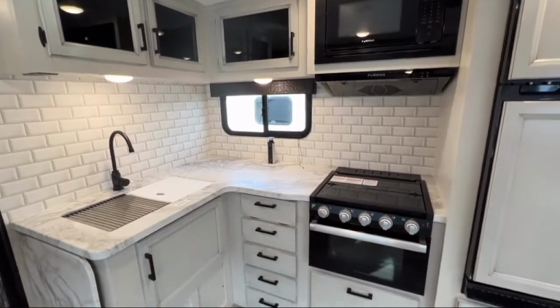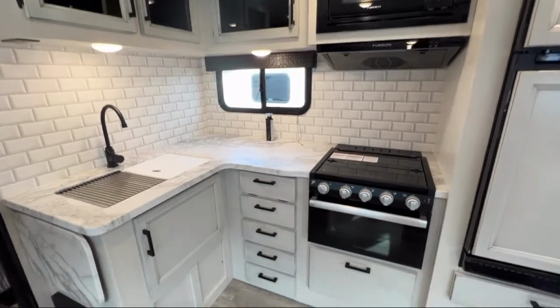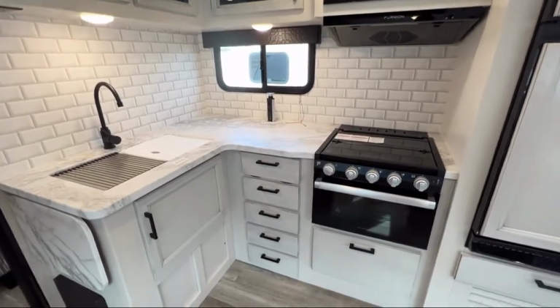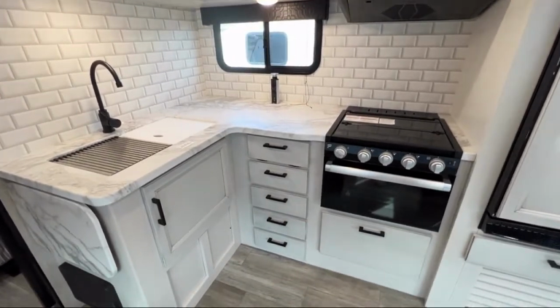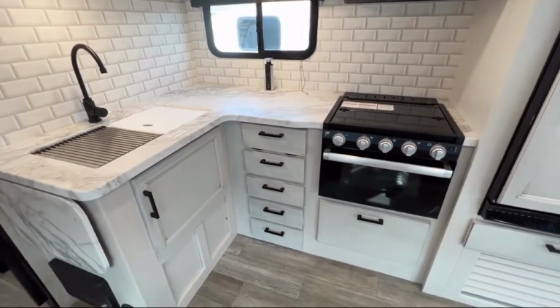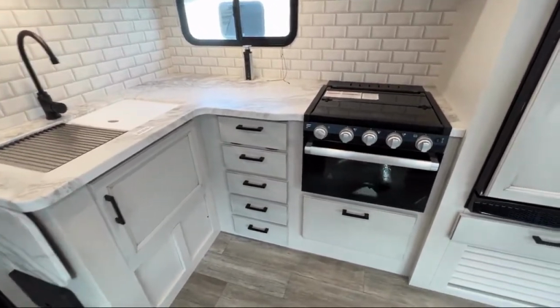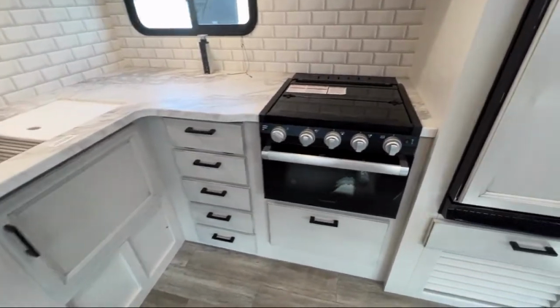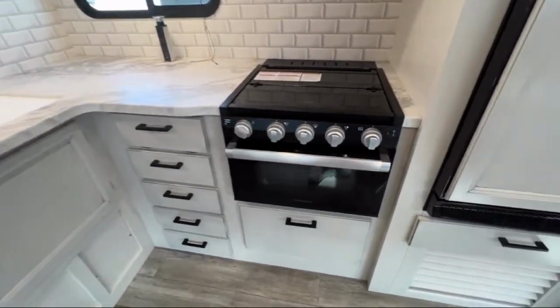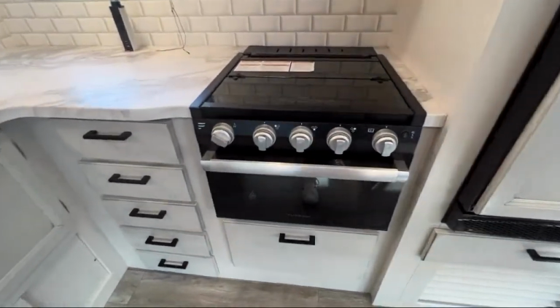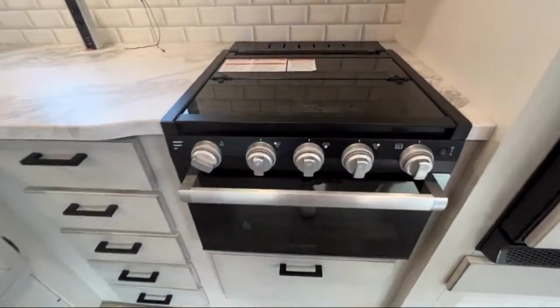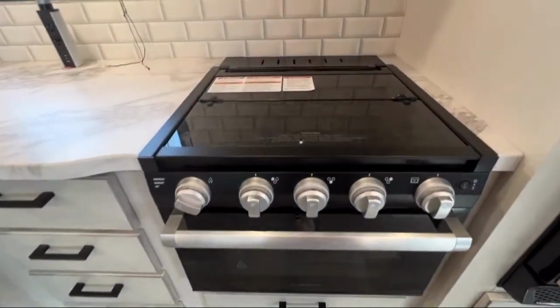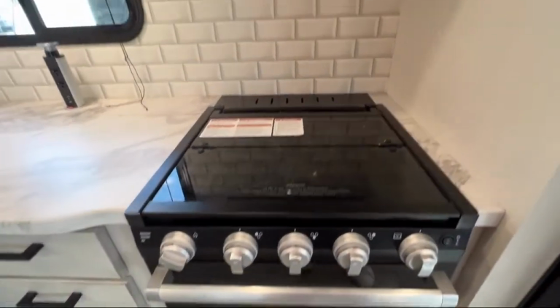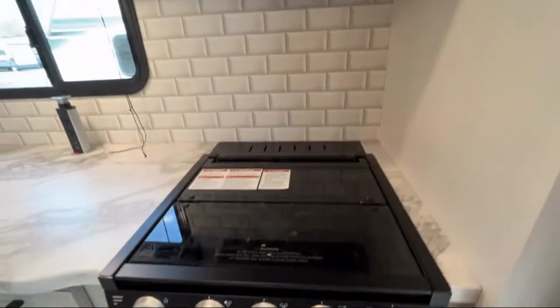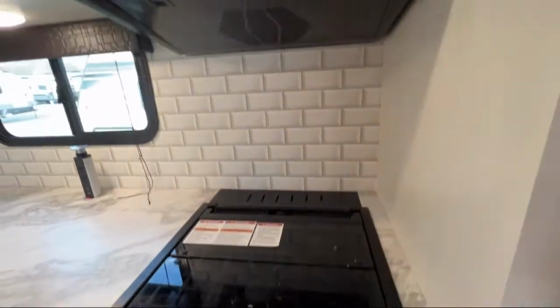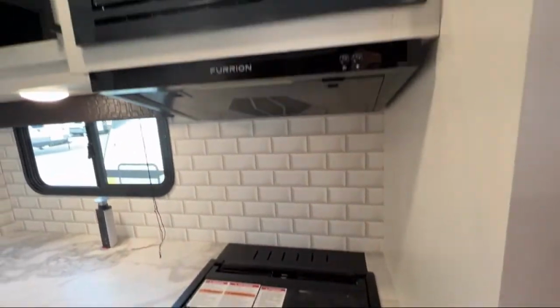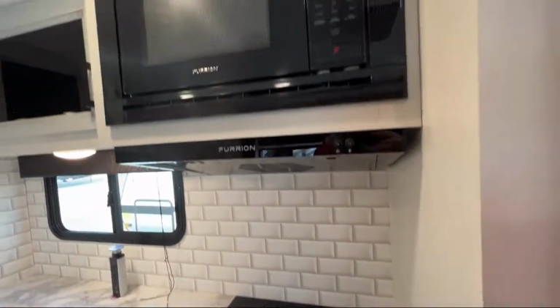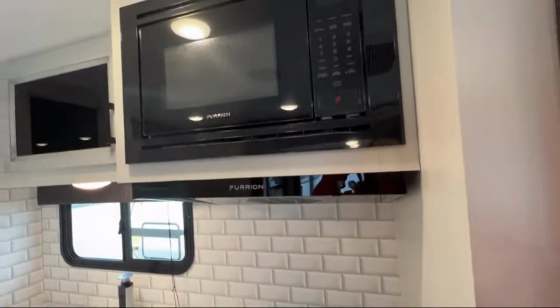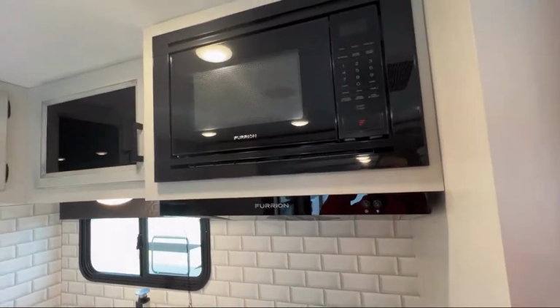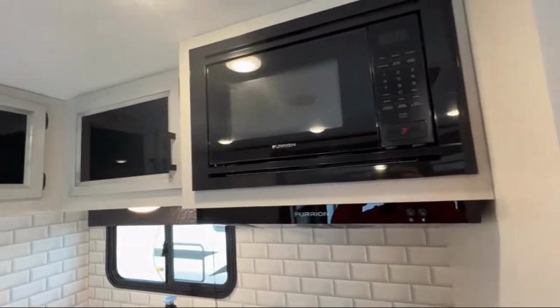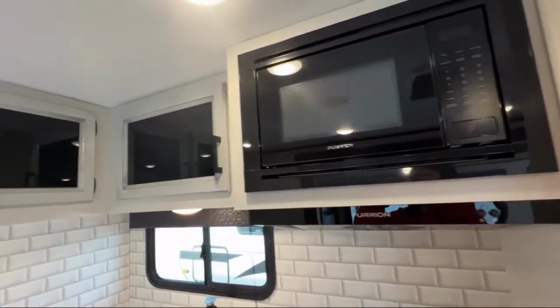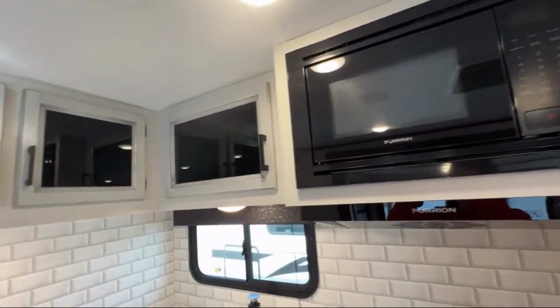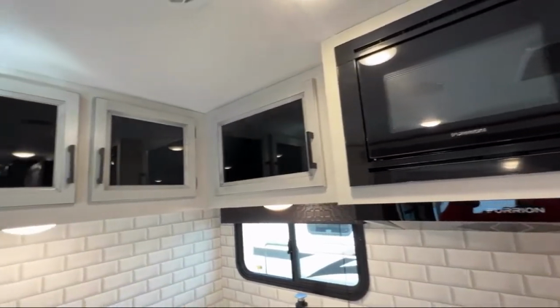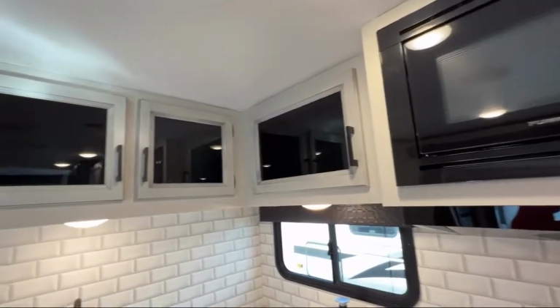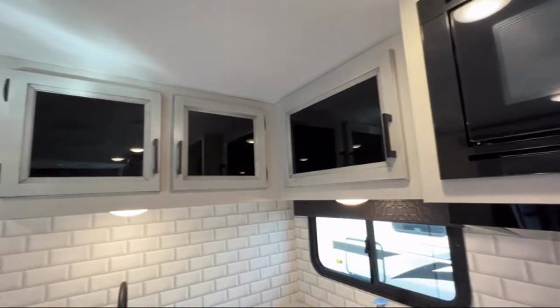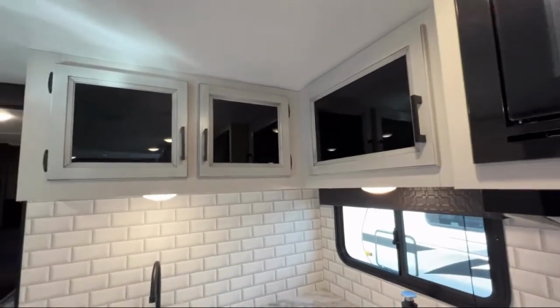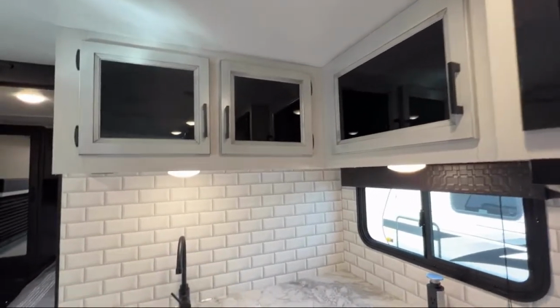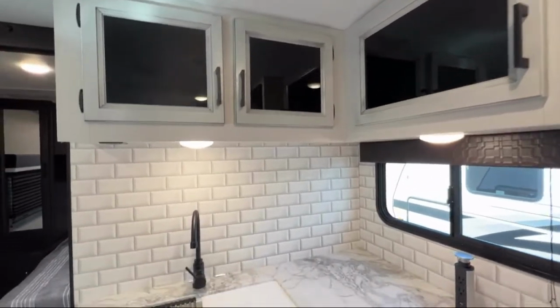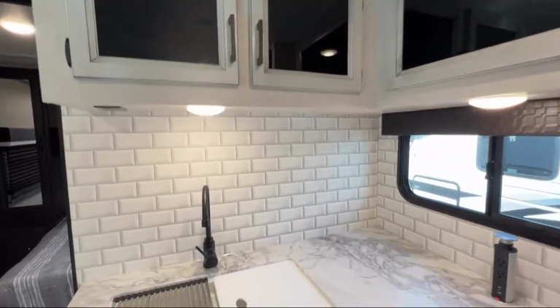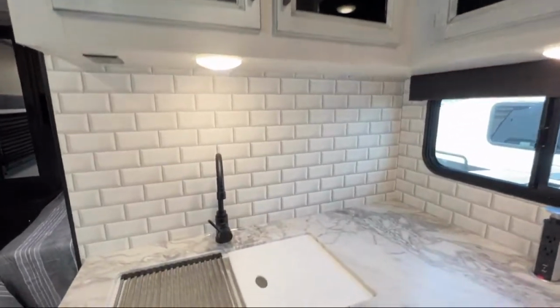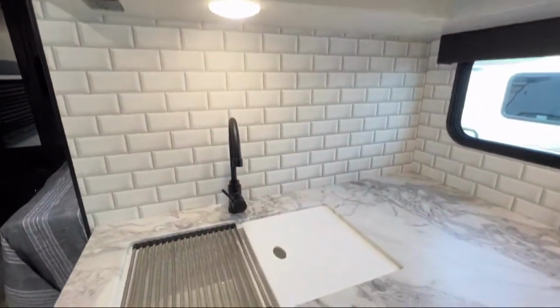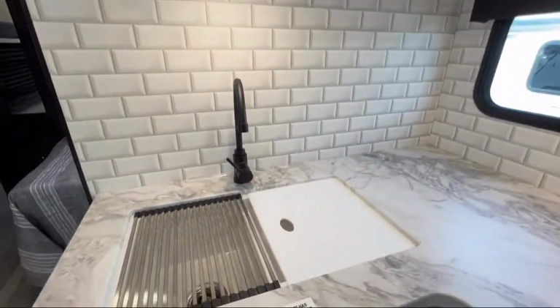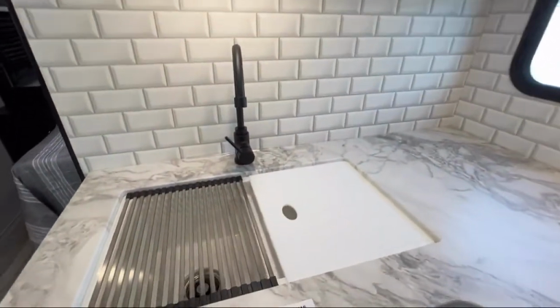Here at Youngblood's RV and Outdoor, we have been a family owned dealership for 45 years. With three locations, new inventory arriving daily, and brands you trust, you can buy from Youngblood's RV and Outdoor knowing that you made the right choice.